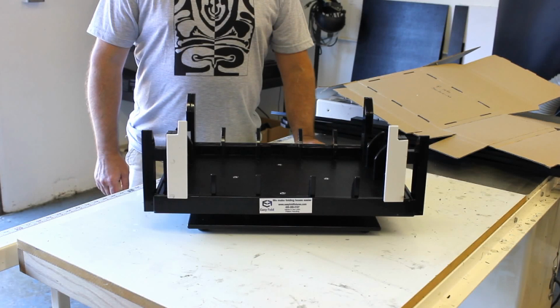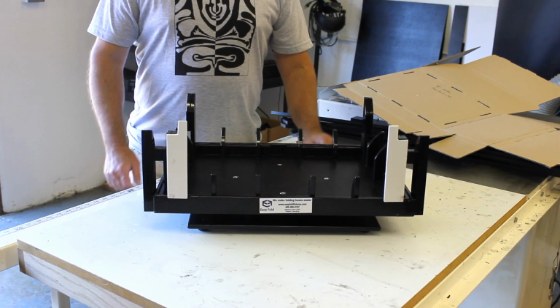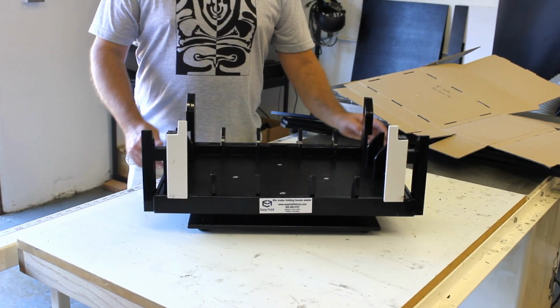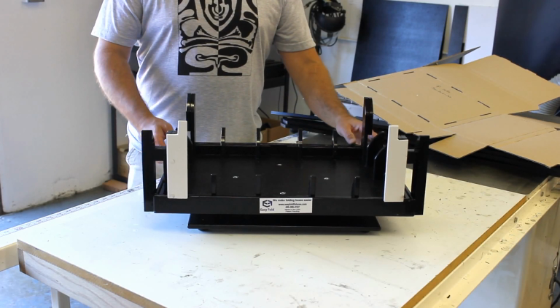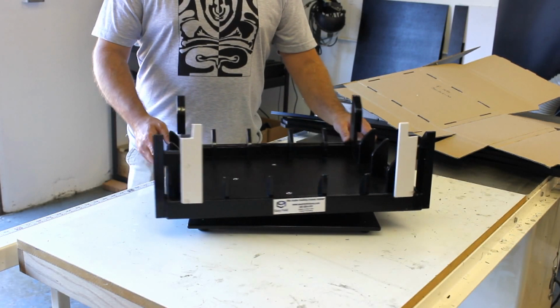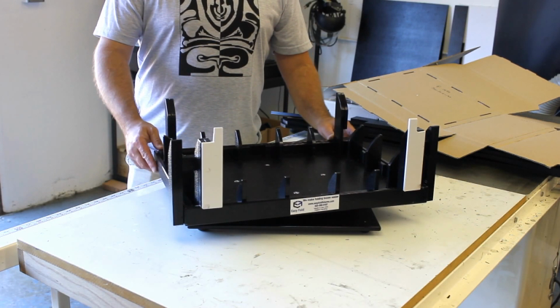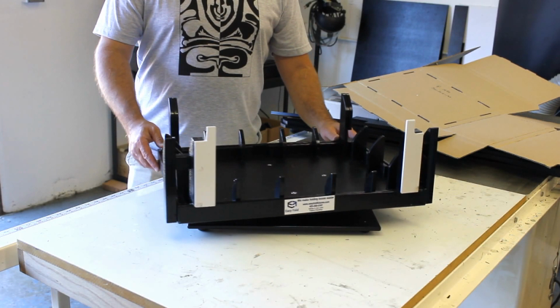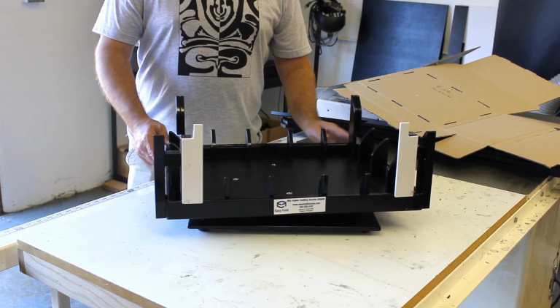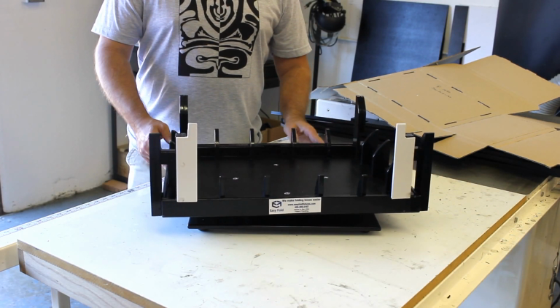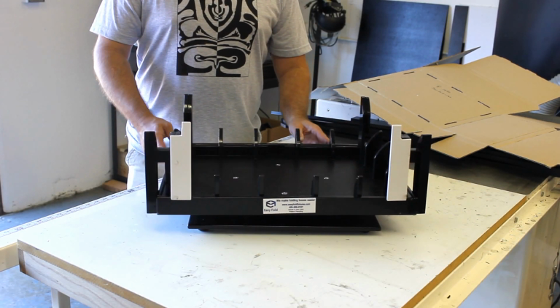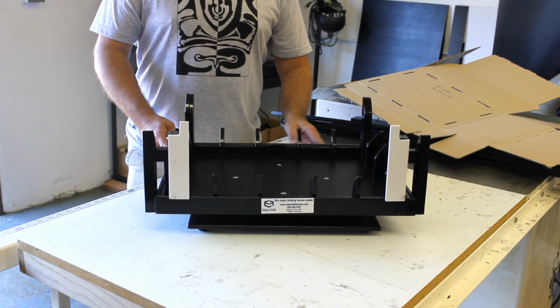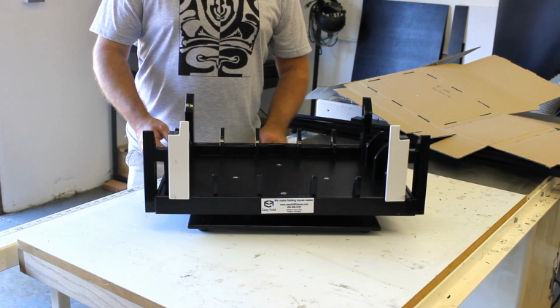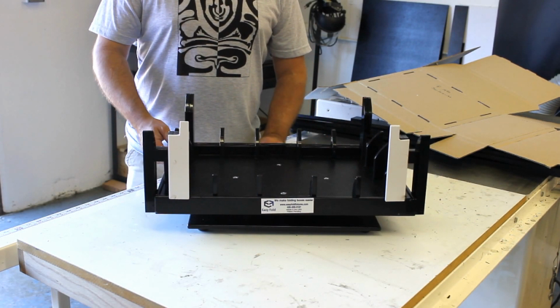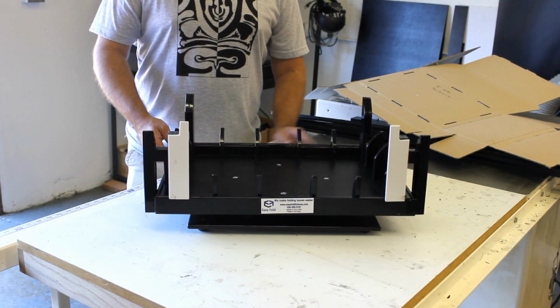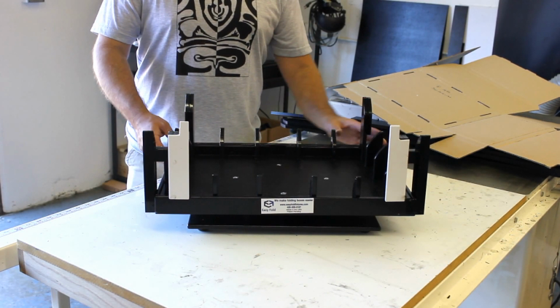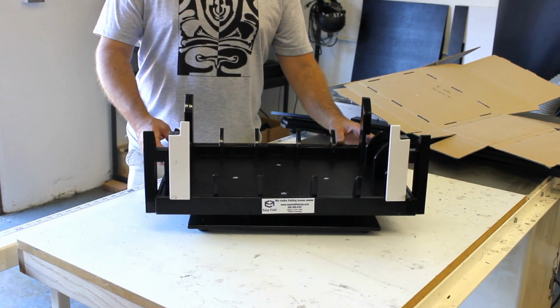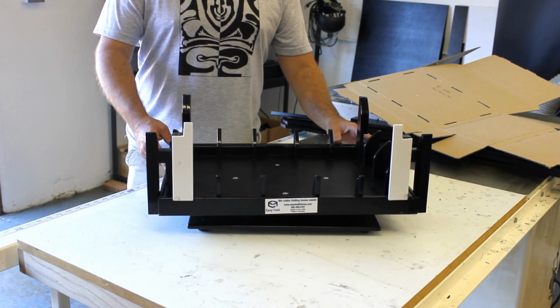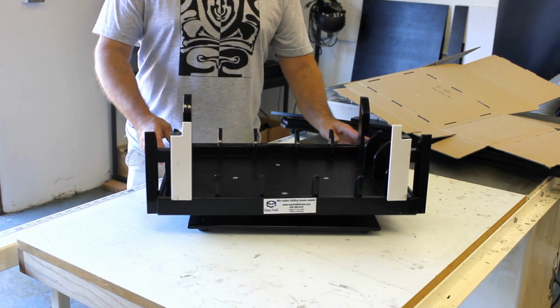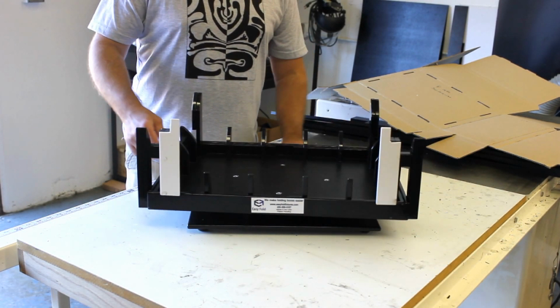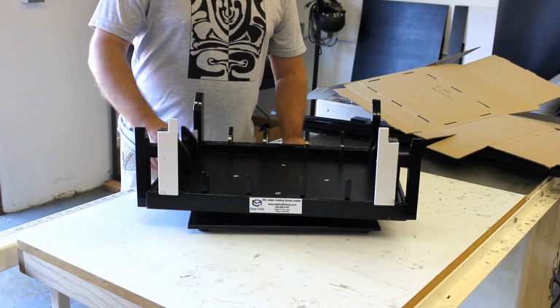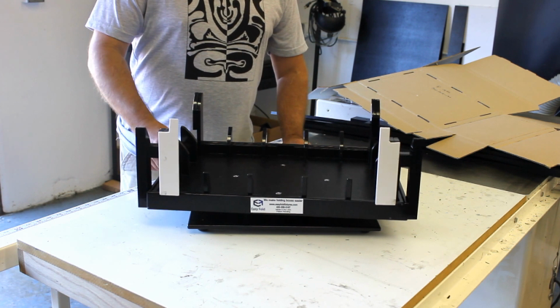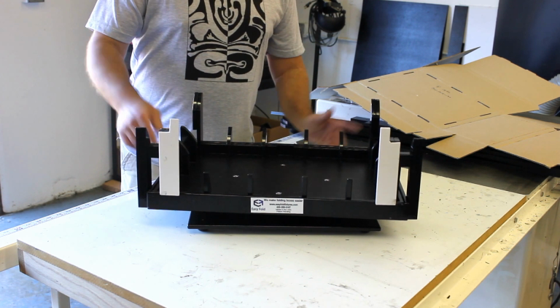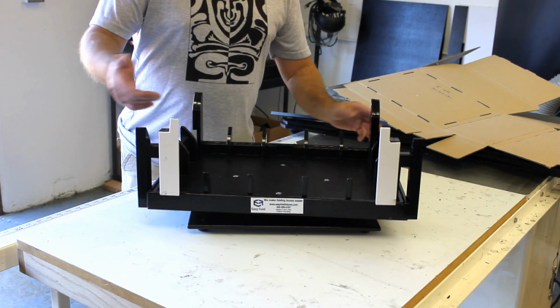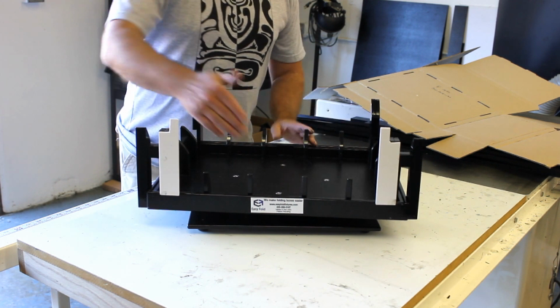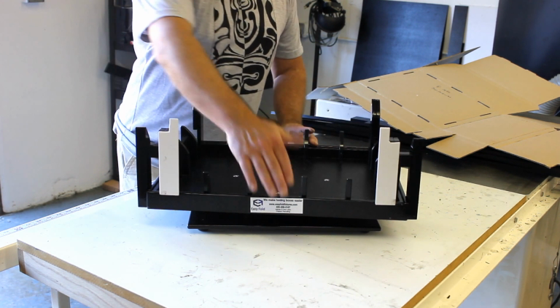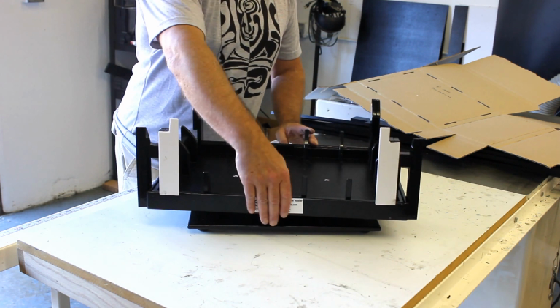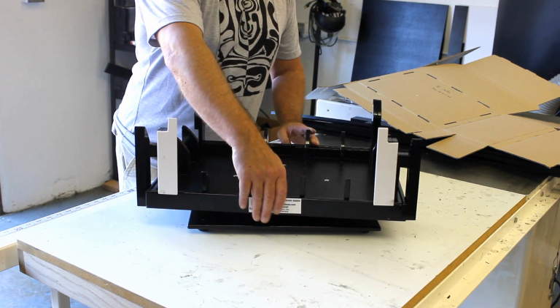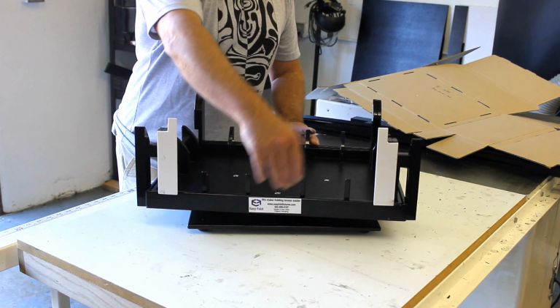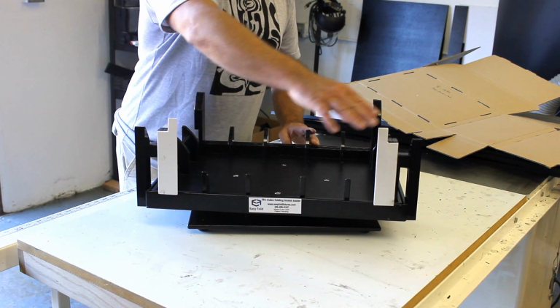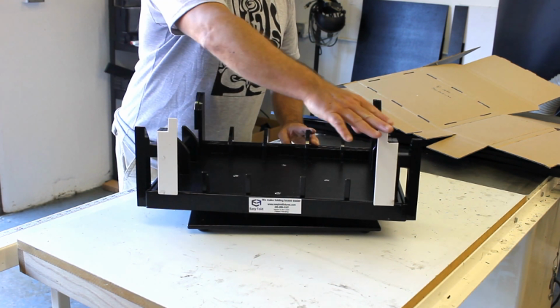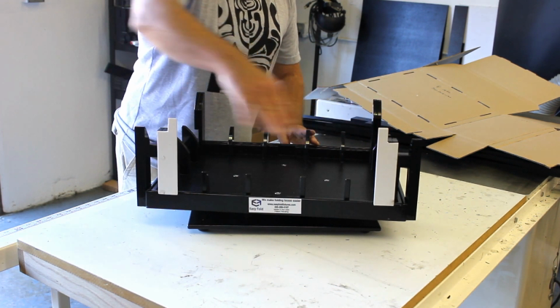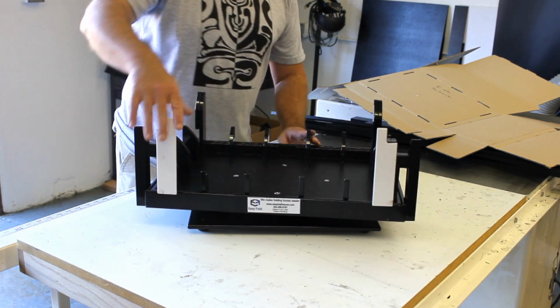Thank you for buying this Easy Fold. This is an interesting fixture. I'm going to show you how to use it. The front is where the label is, and these are guides.